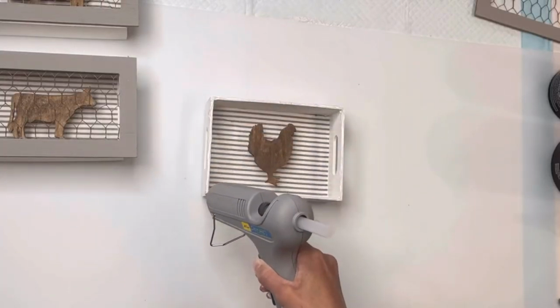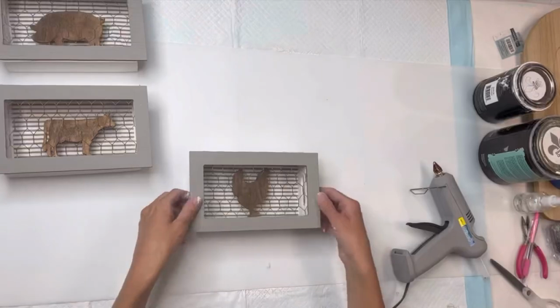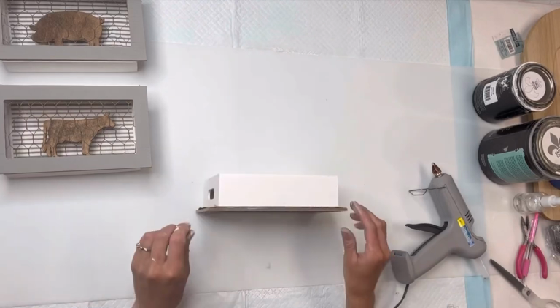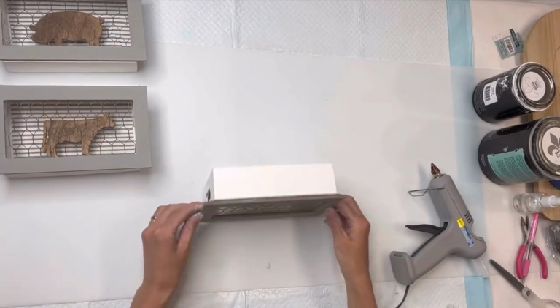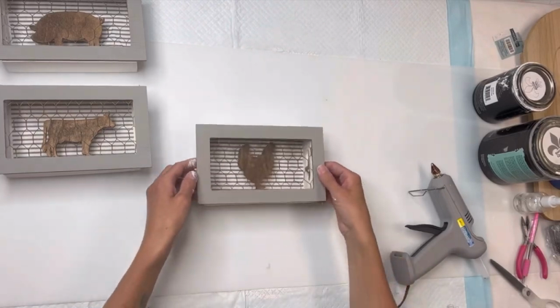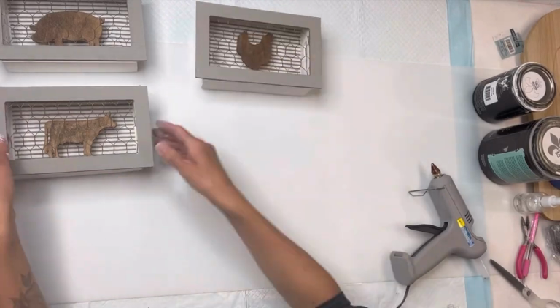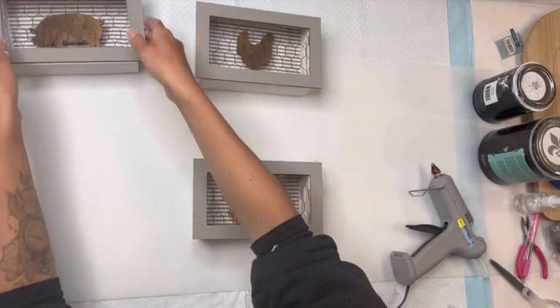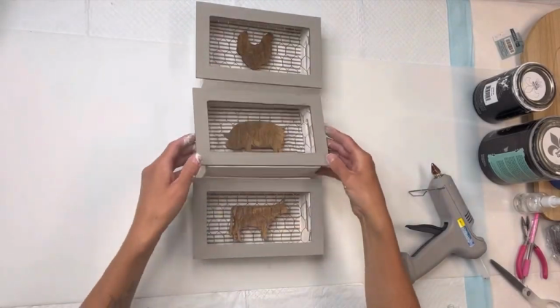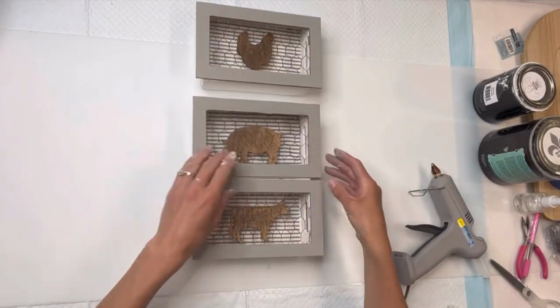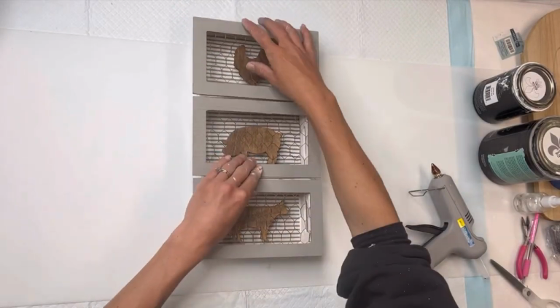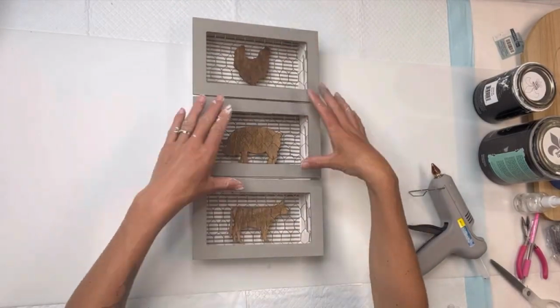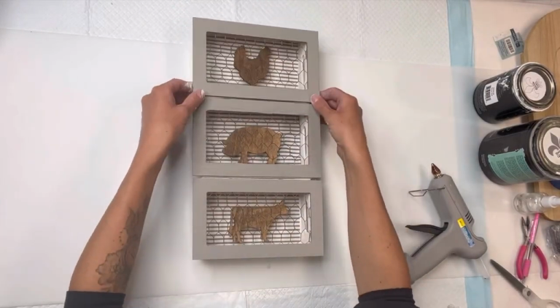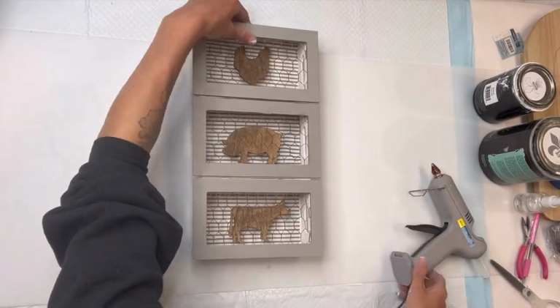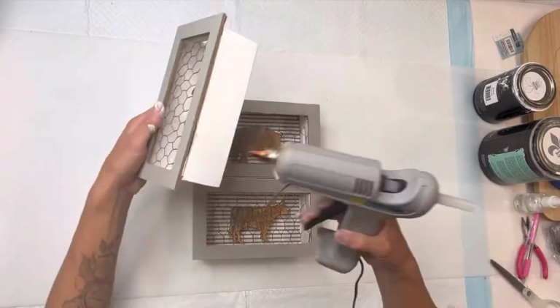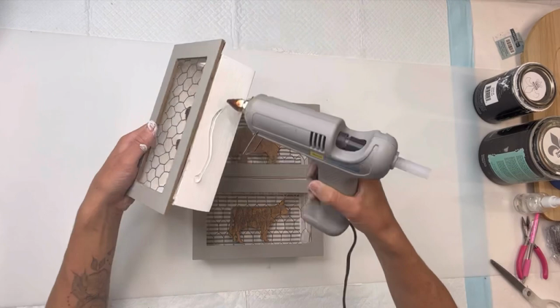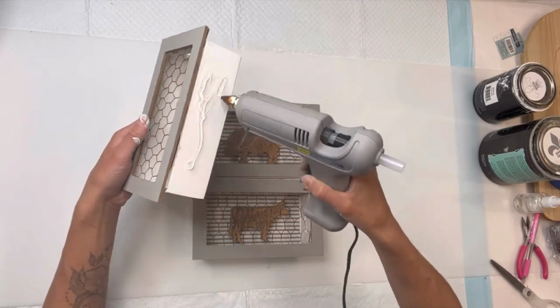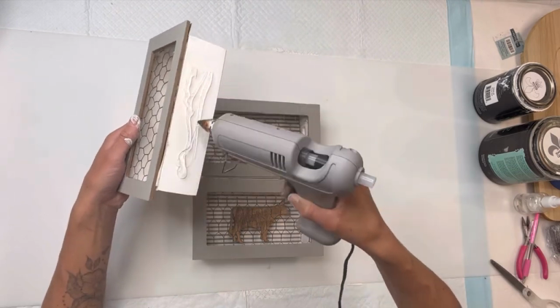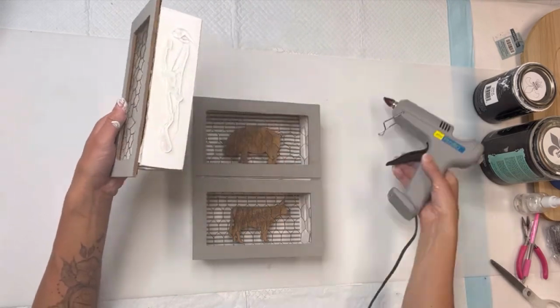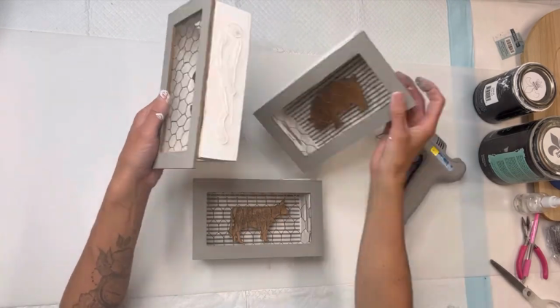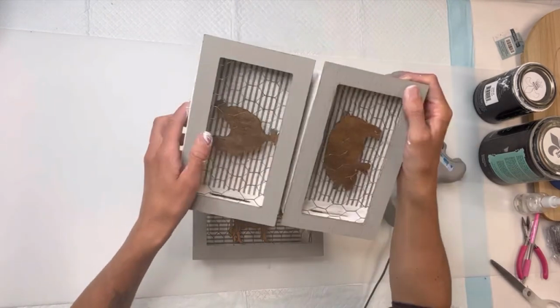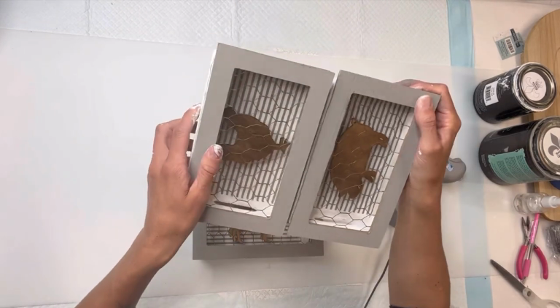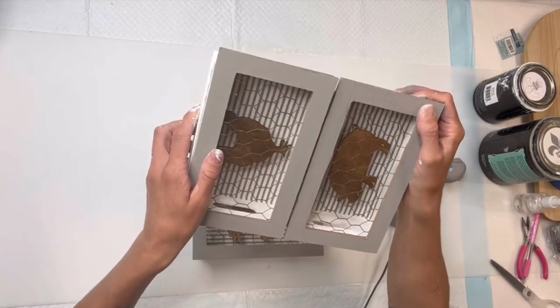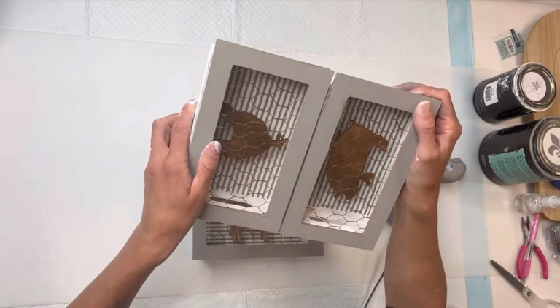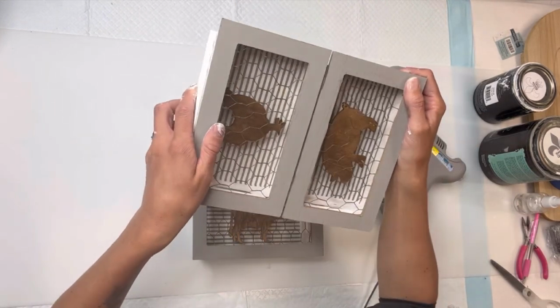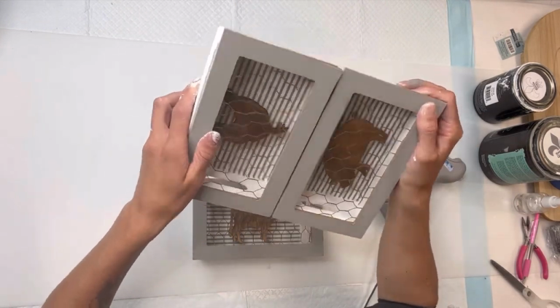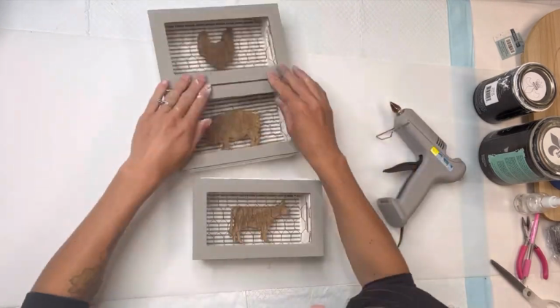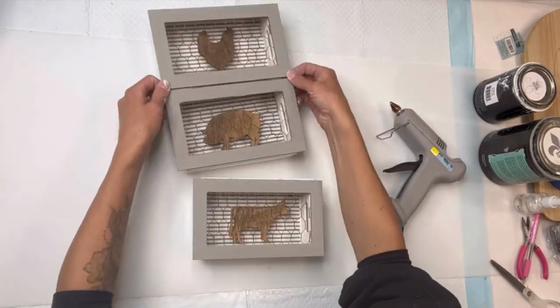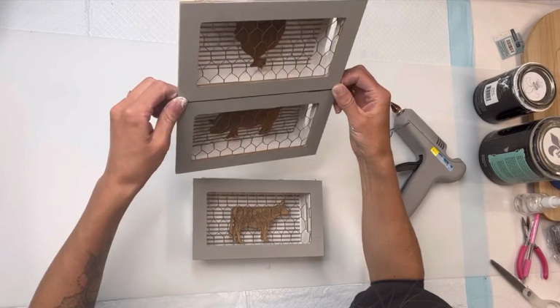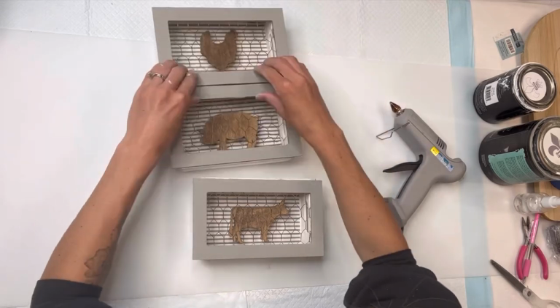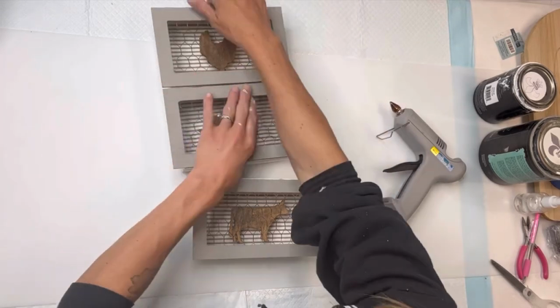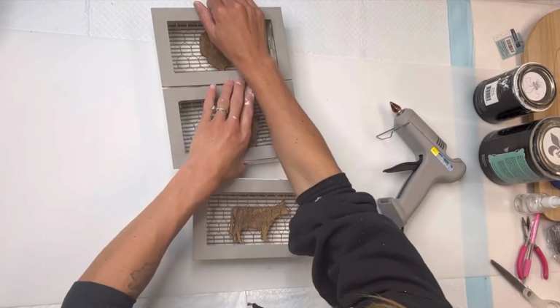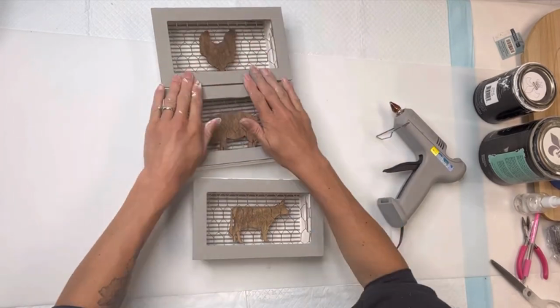You can fill these with anything of your choice — you do not have to do a farmhouse theme. Then I'm going to glue the three together so that they are stacked on top of each other, and I'm just holding everything together with some hot glue.